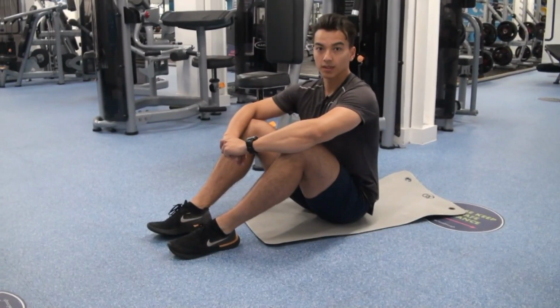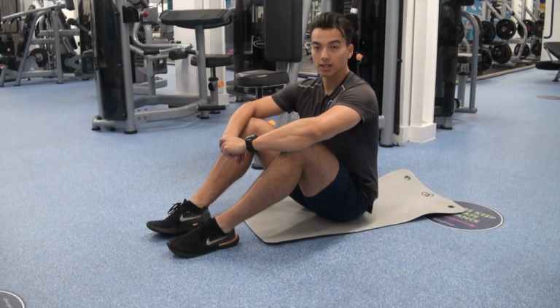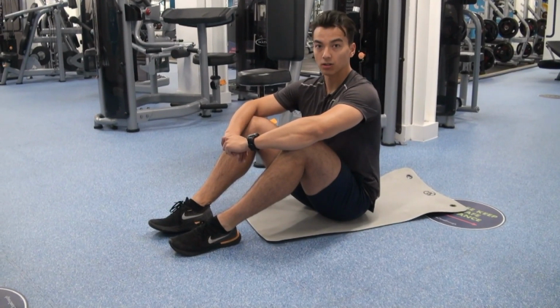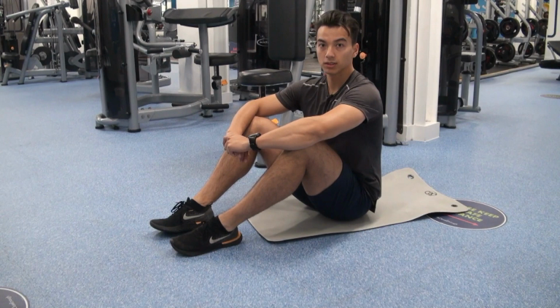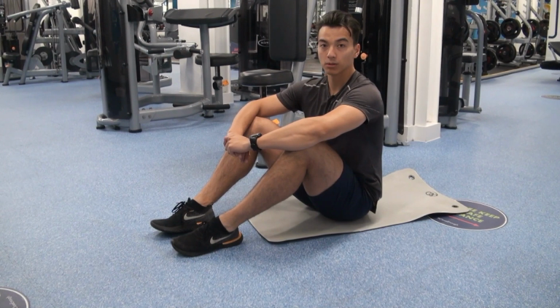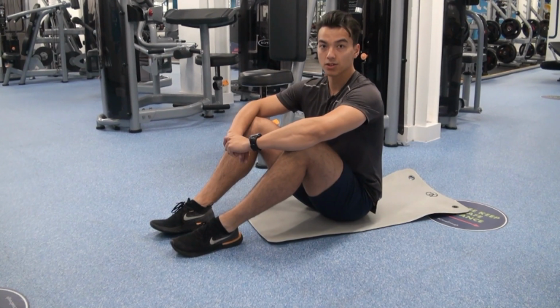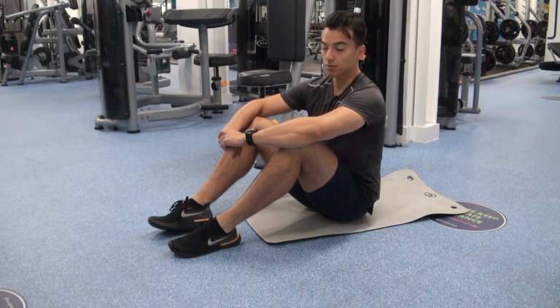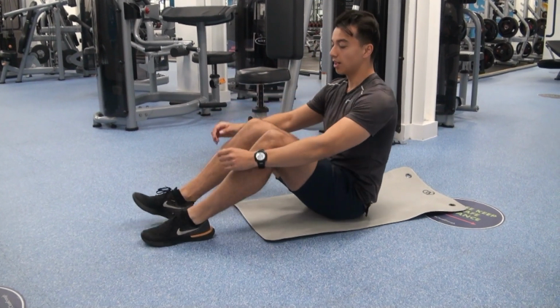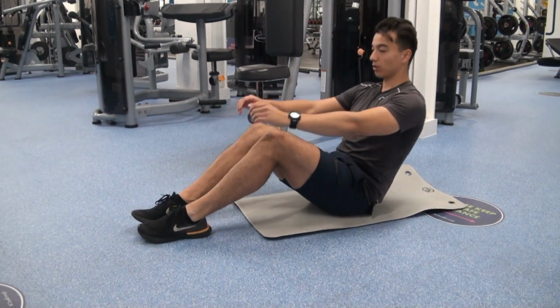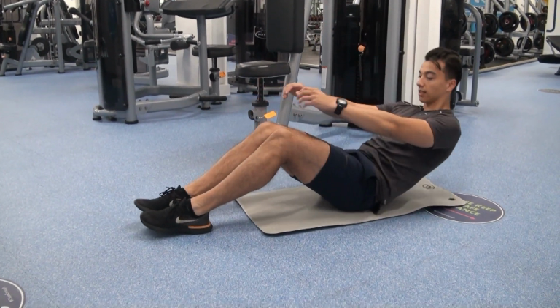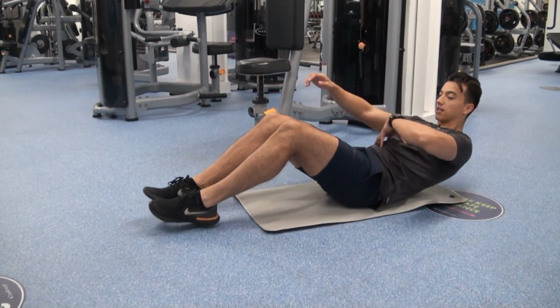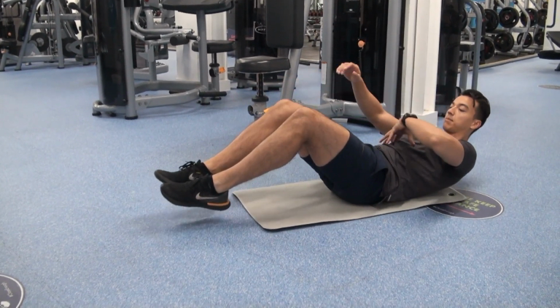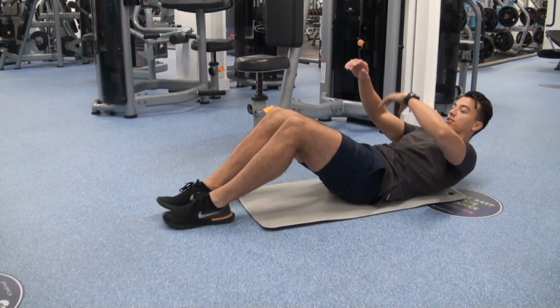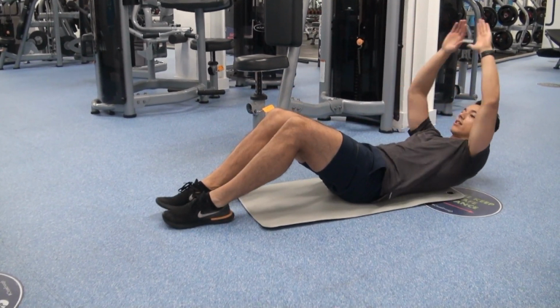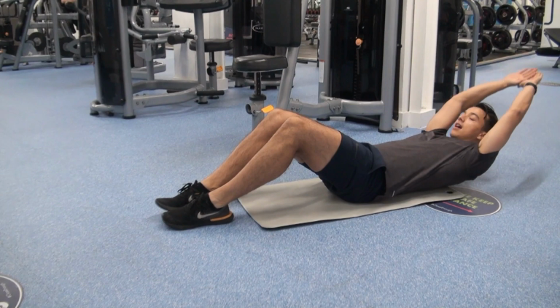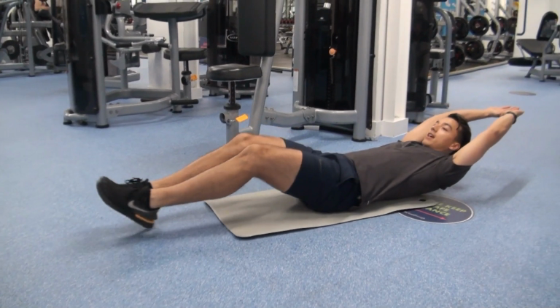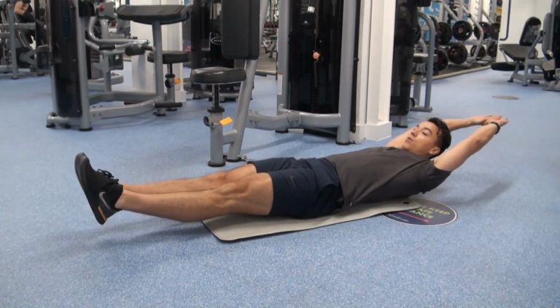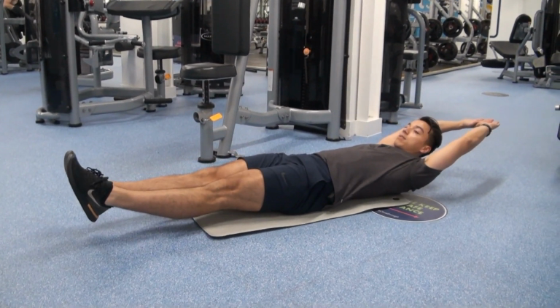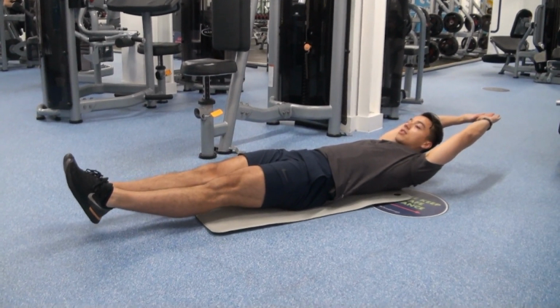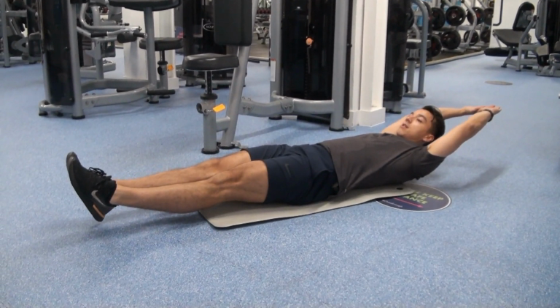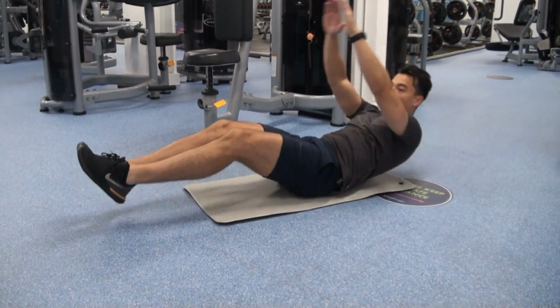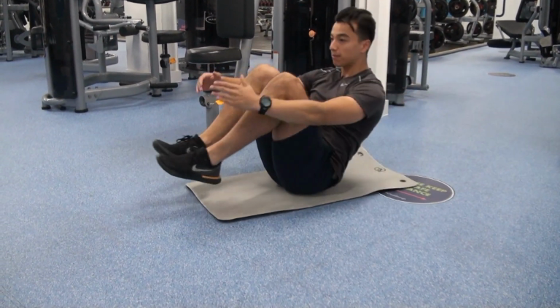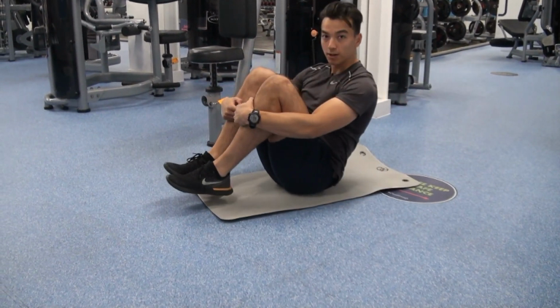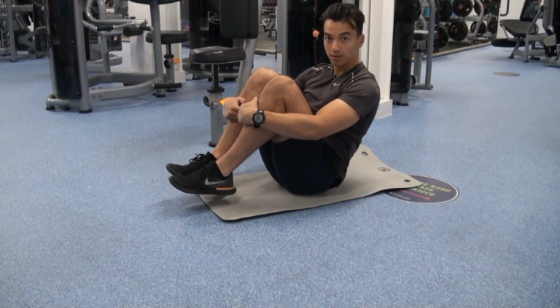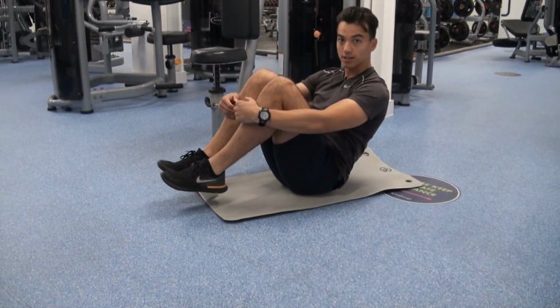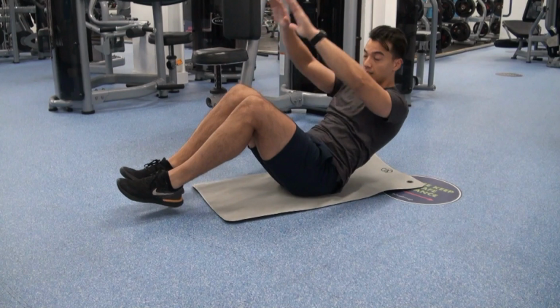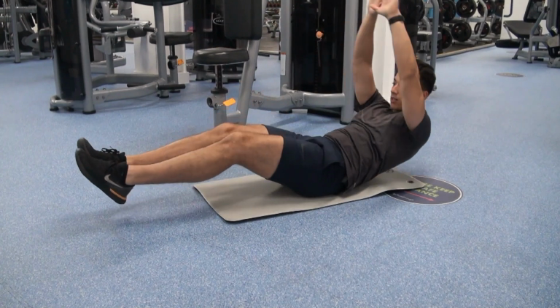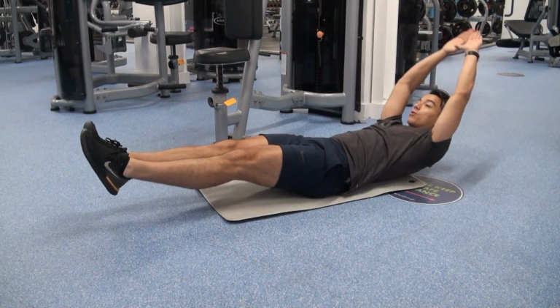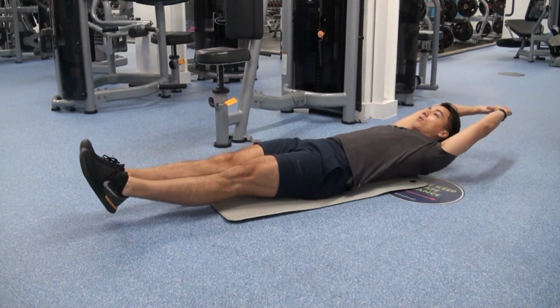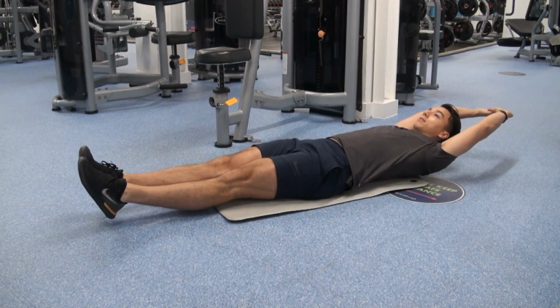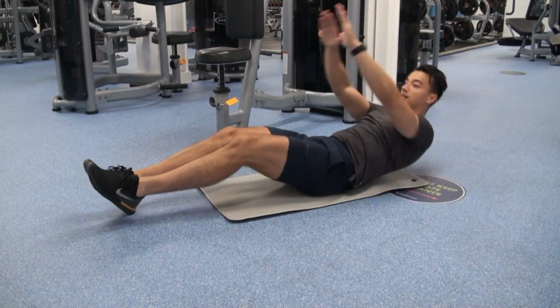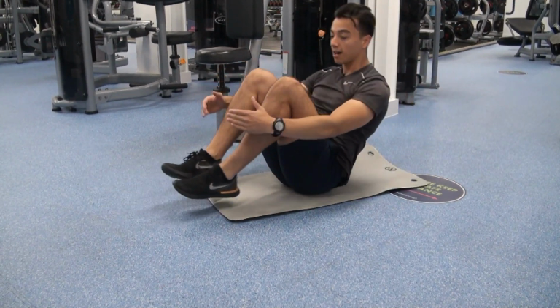Okay guys, hollow holds to cannonball extensions — we're gonna lower ourselves like this, keep a bit of tension on there. And if you can hold this position, we're gonna pull up, wrap around, squeeze, controlled — hold this position up.